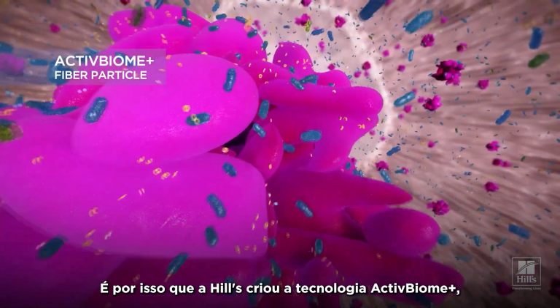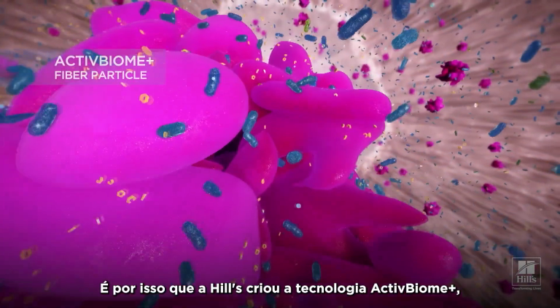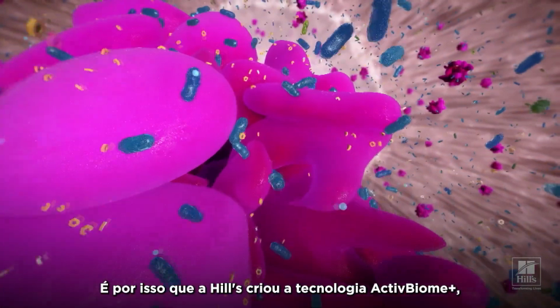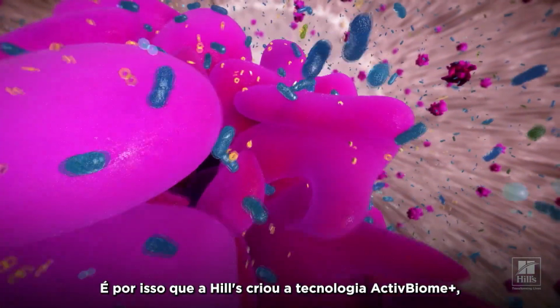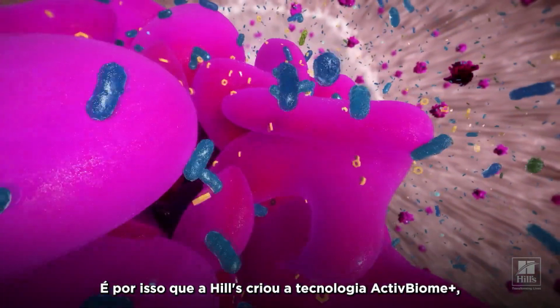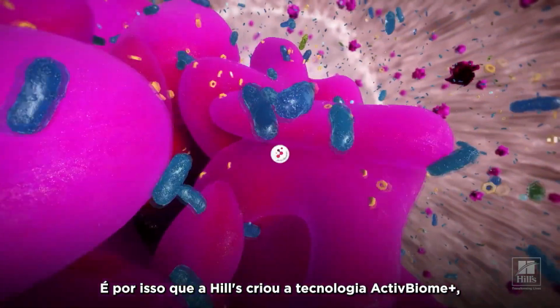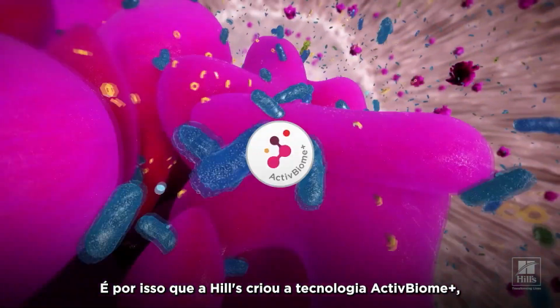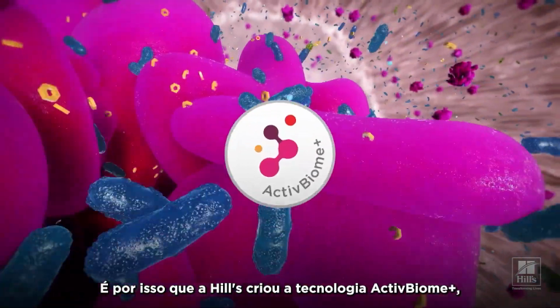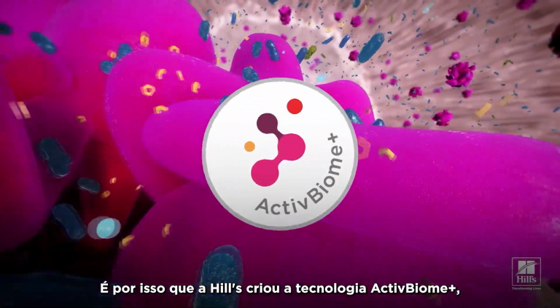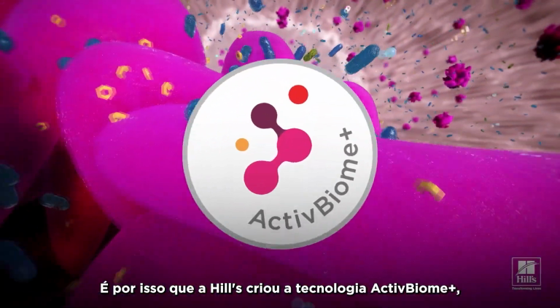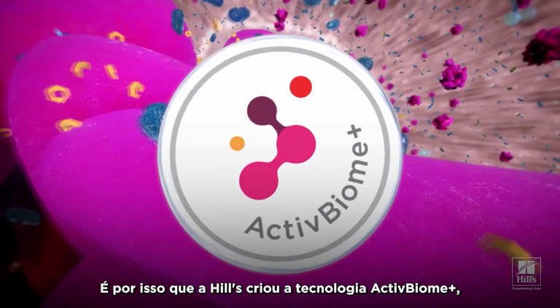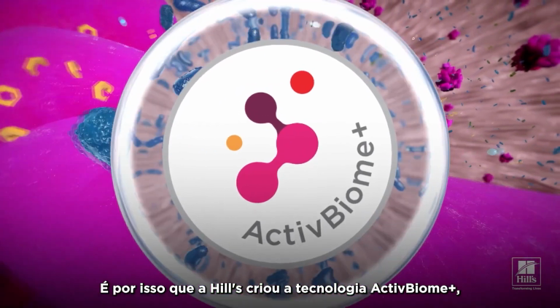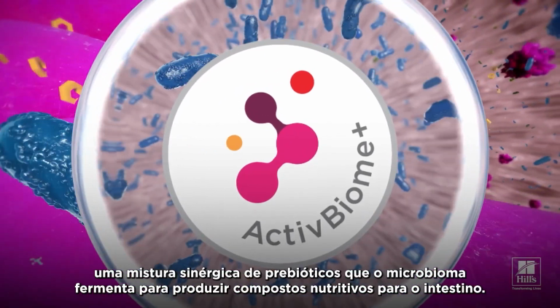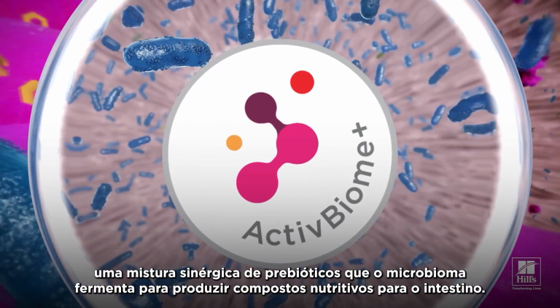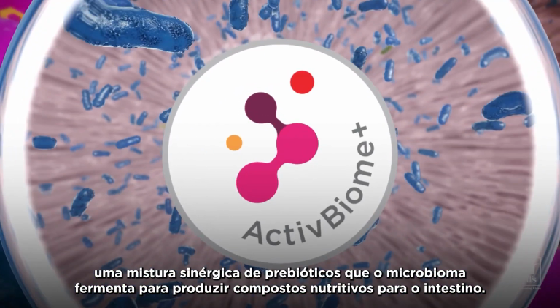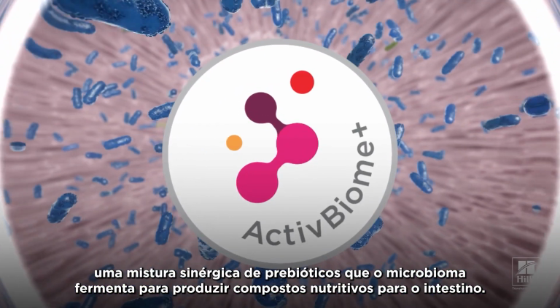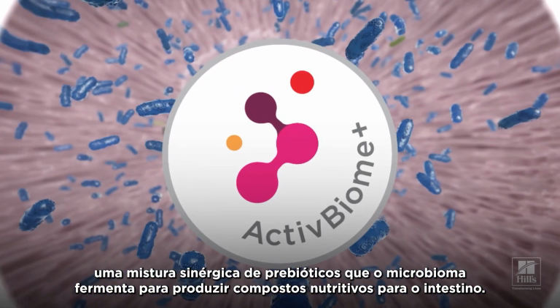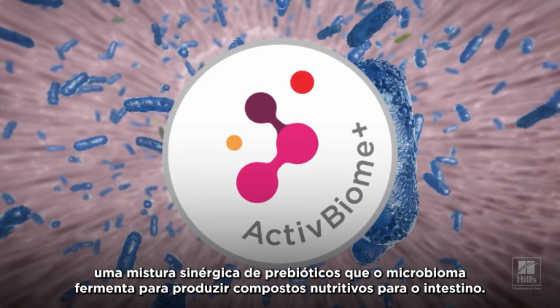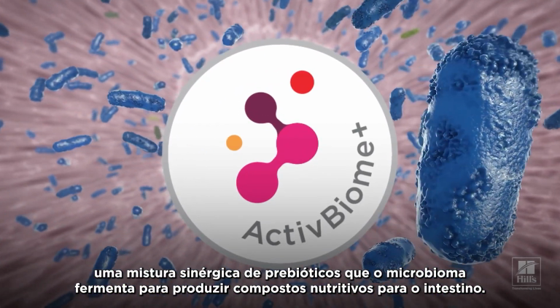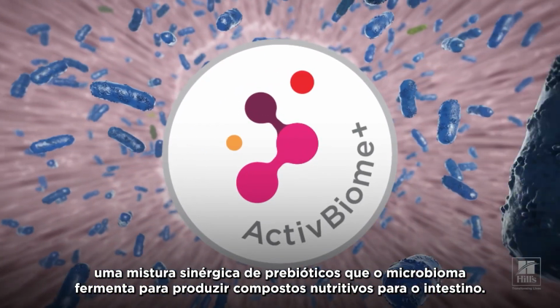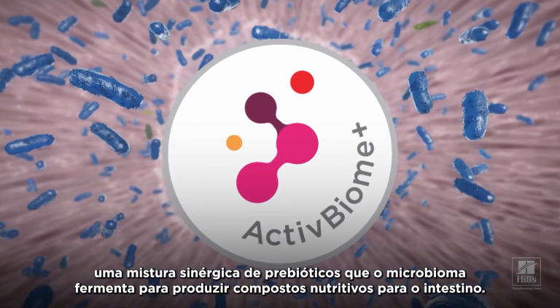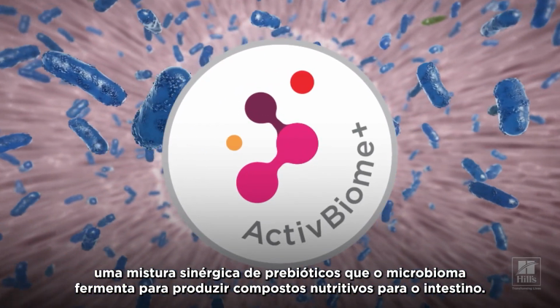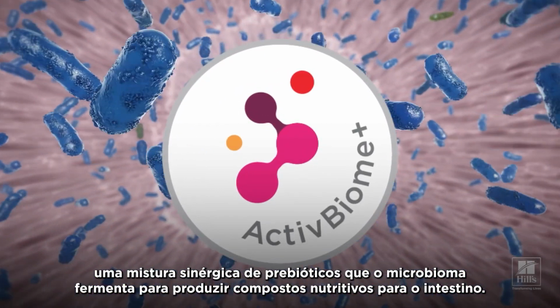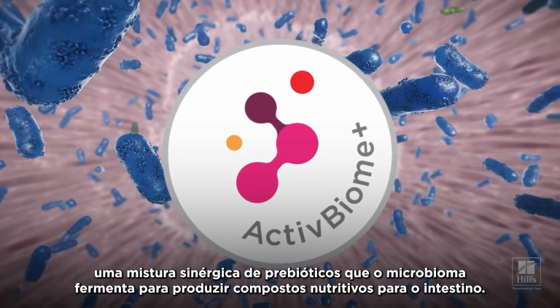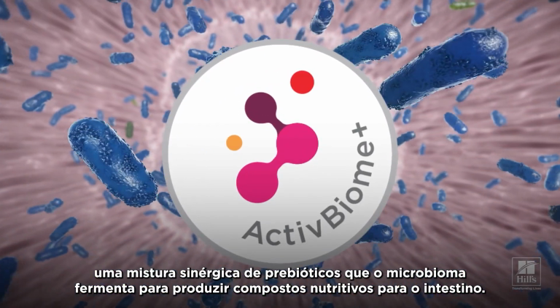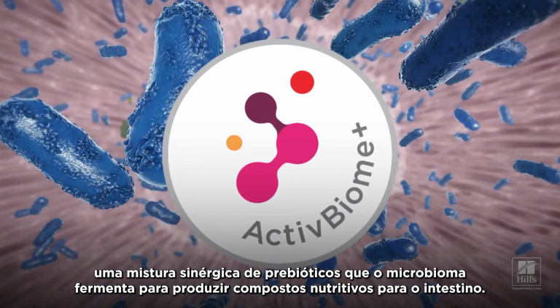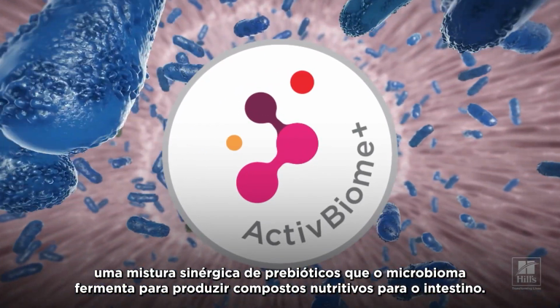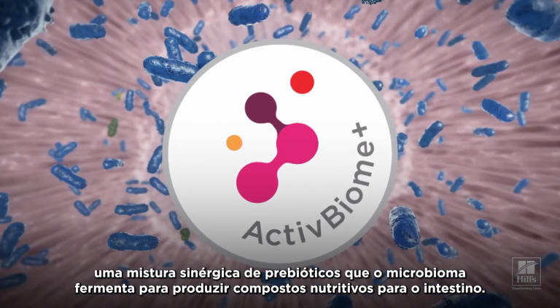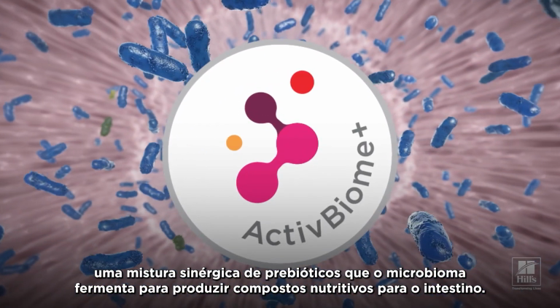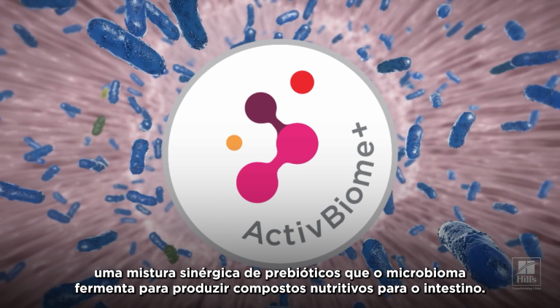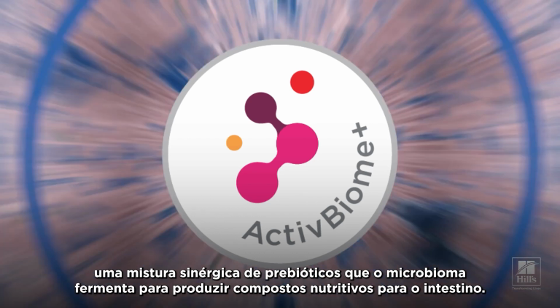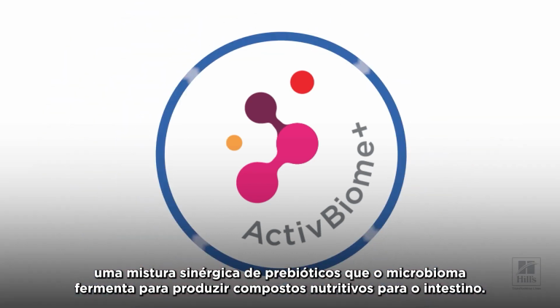That's why Hill's created Active Biome Plus technology — a synergistic blend of prebiotics that the microbiome ferments to produce gut-nourishing compounds.